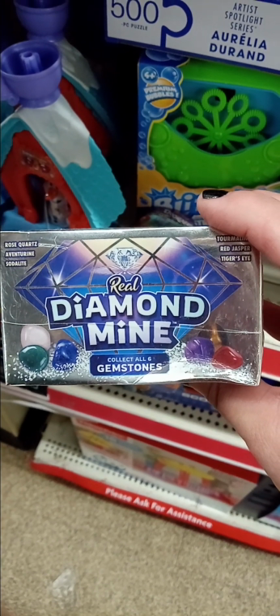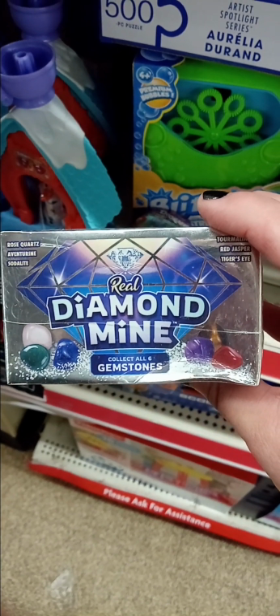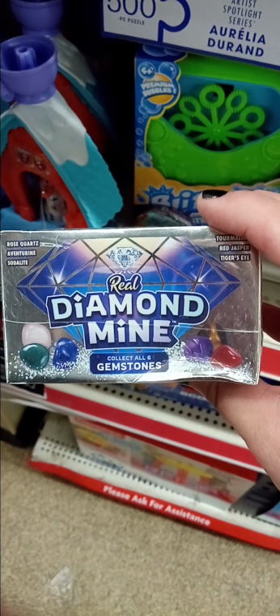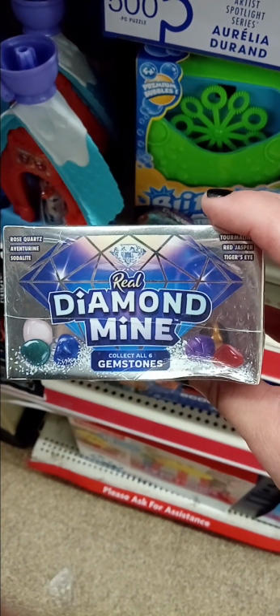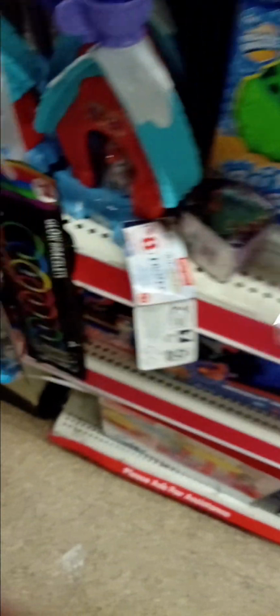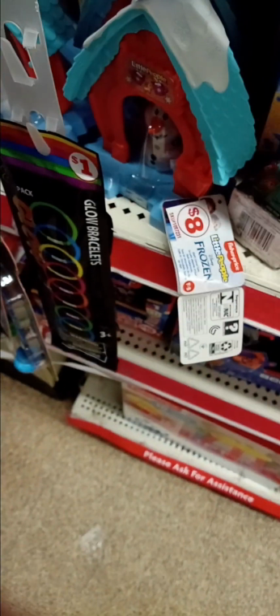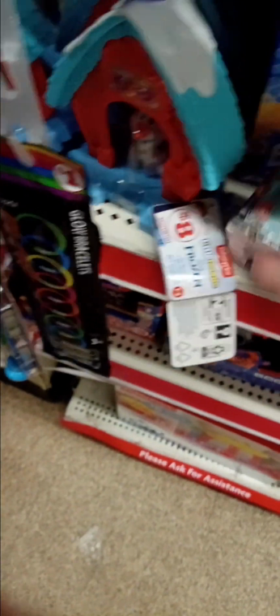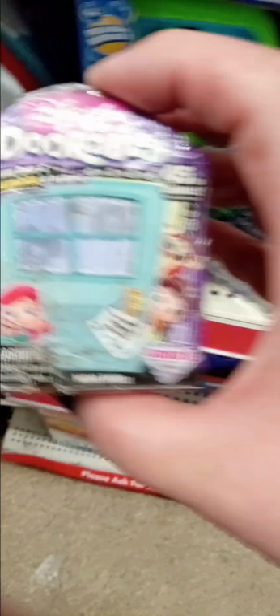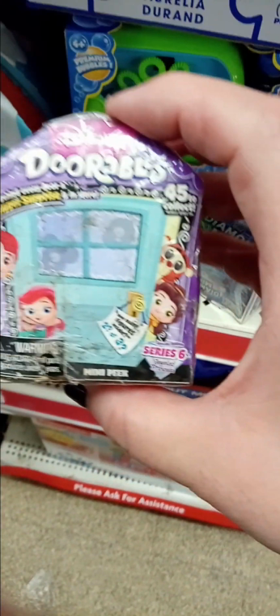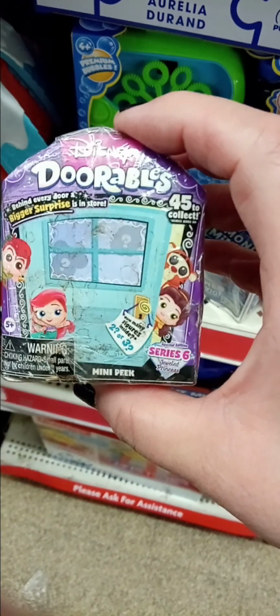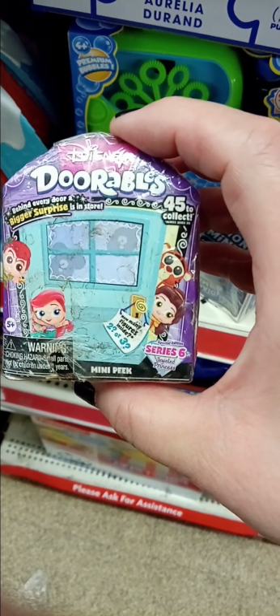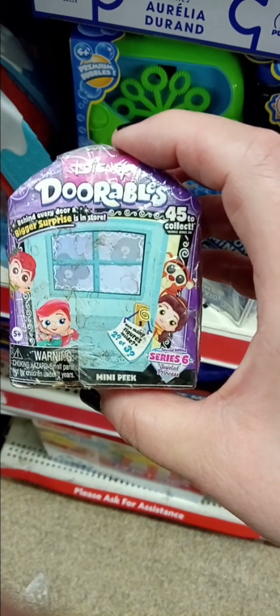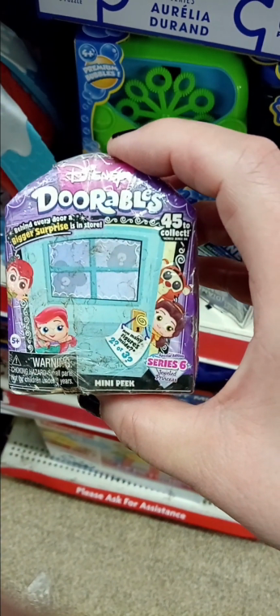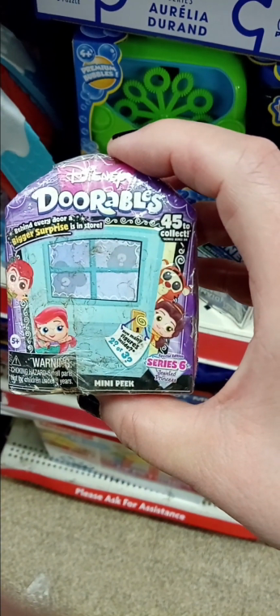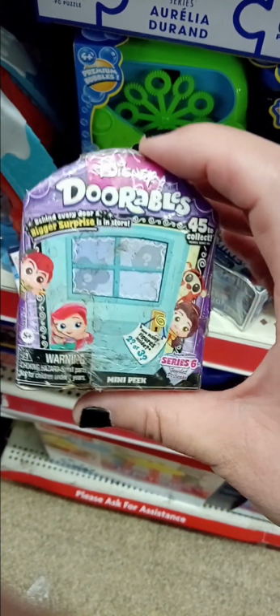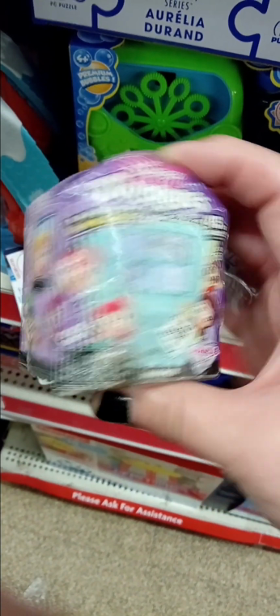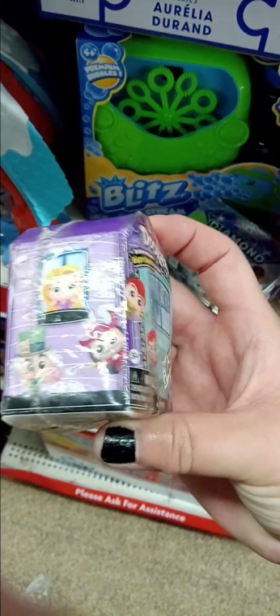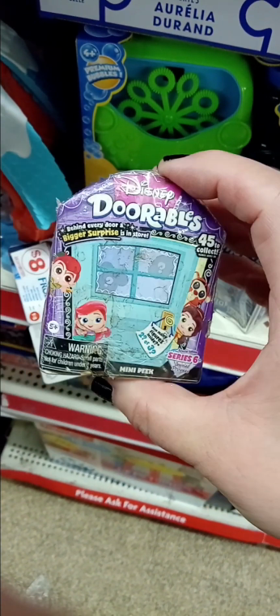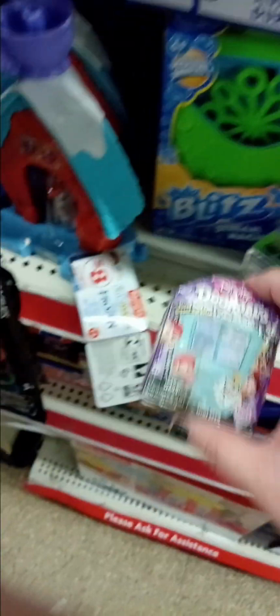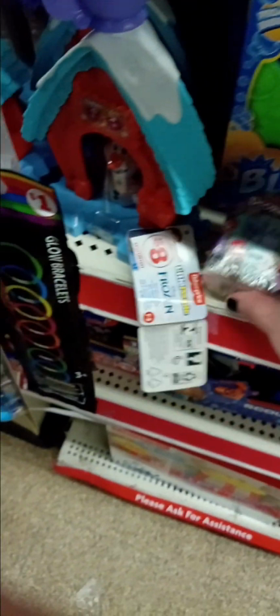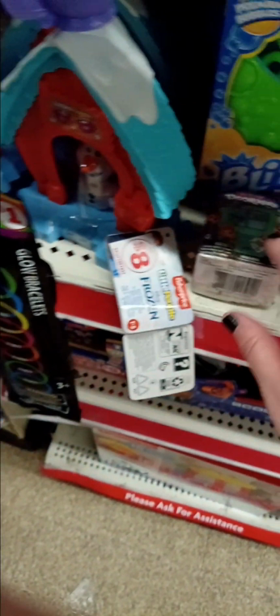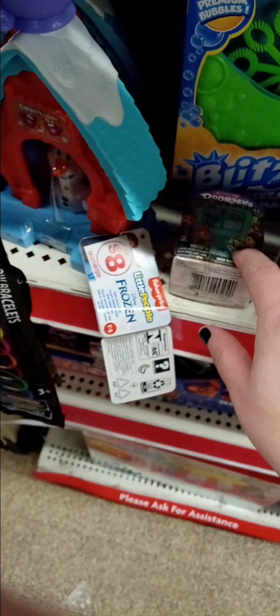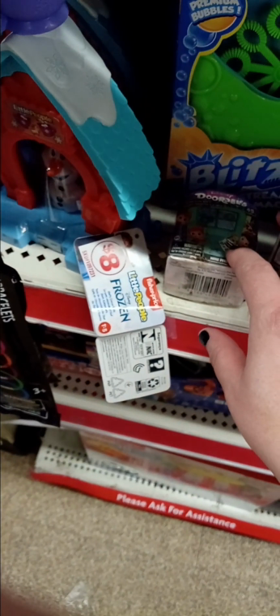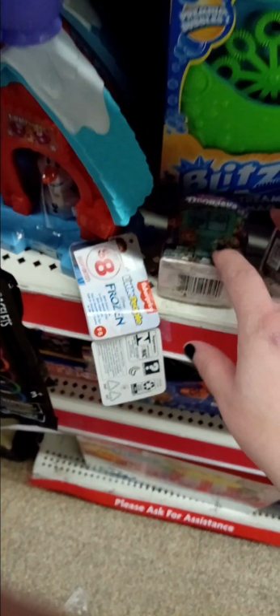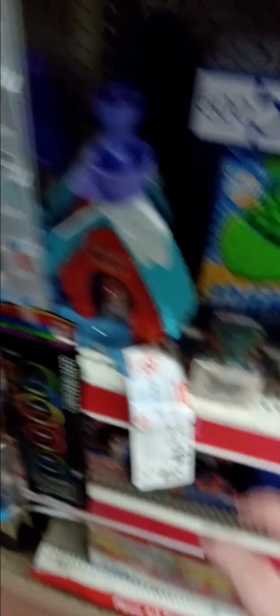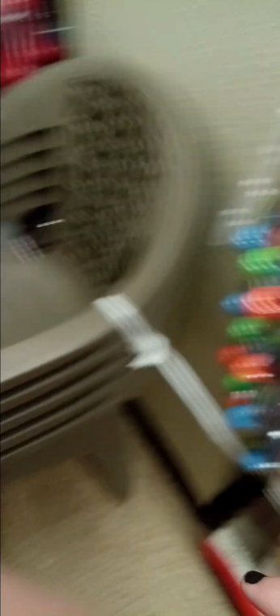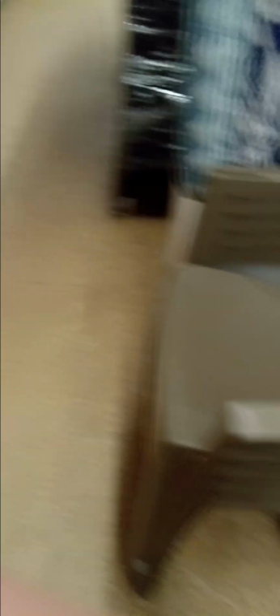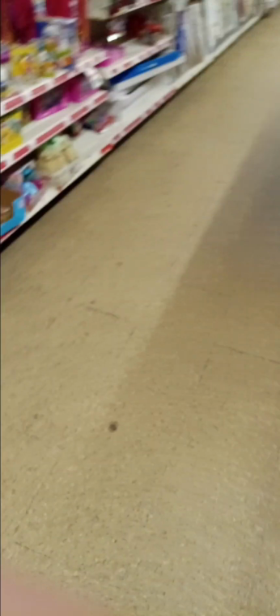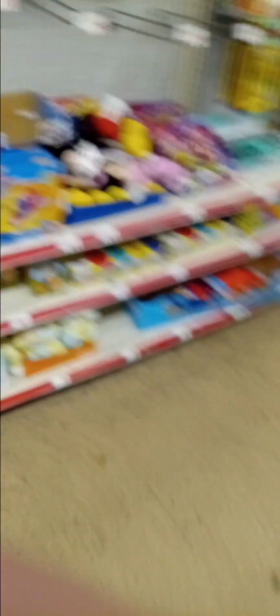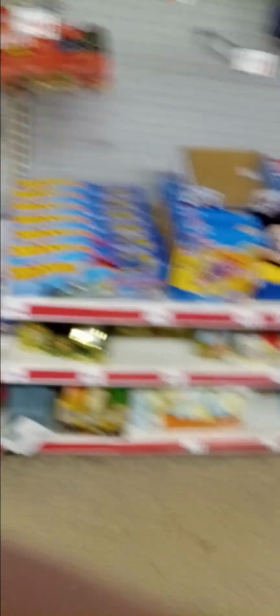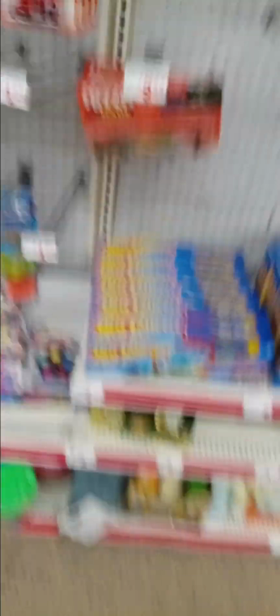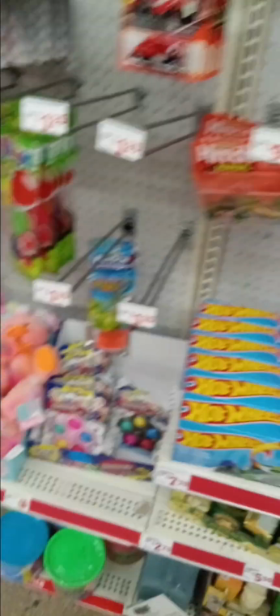Real Diamond Mine — that's cool. These are different Doorables. I think I unboxed Doorables before but they were different ones — that set came with little houses.